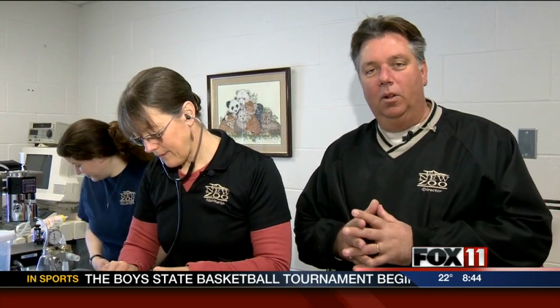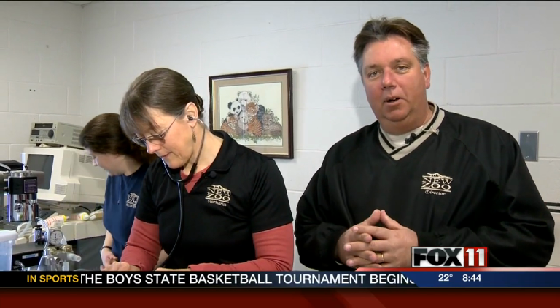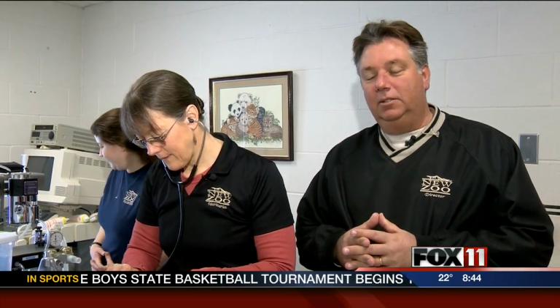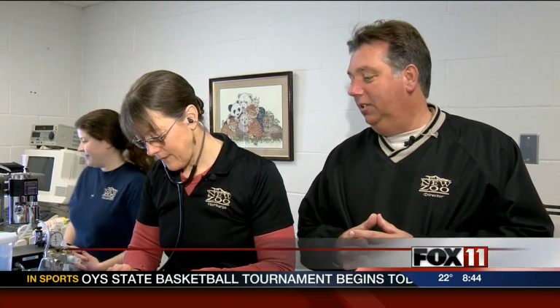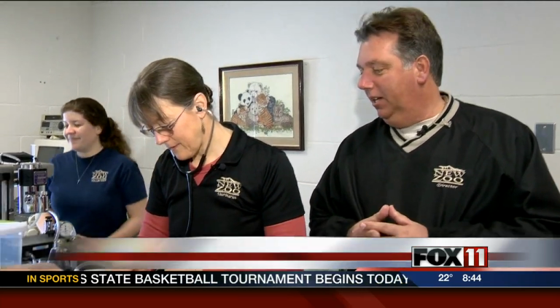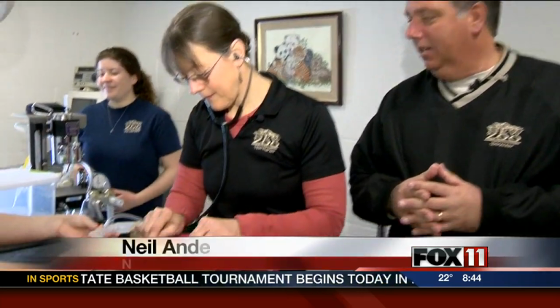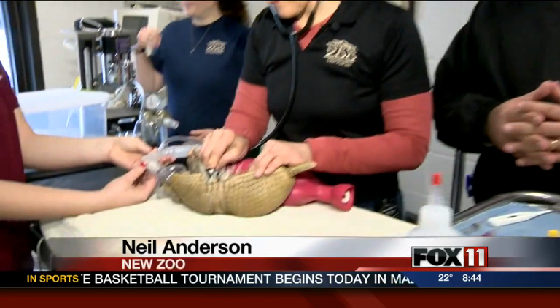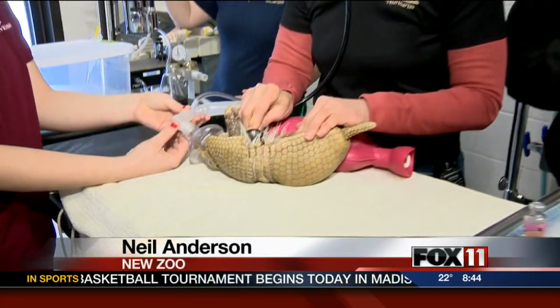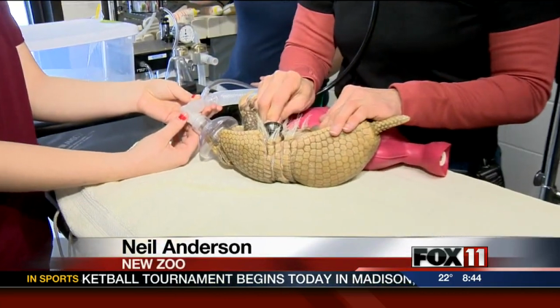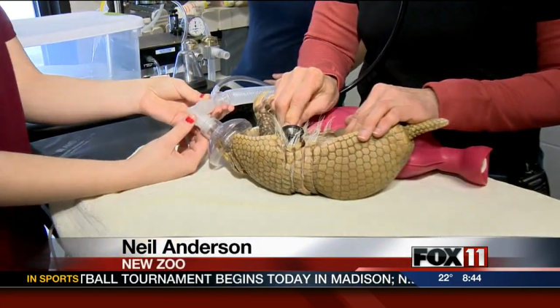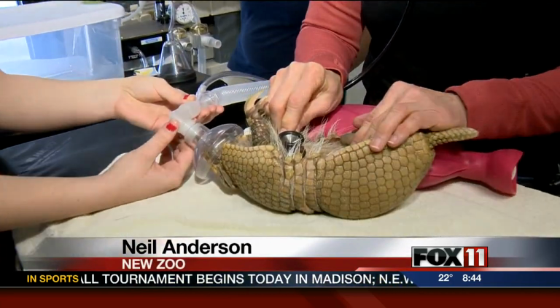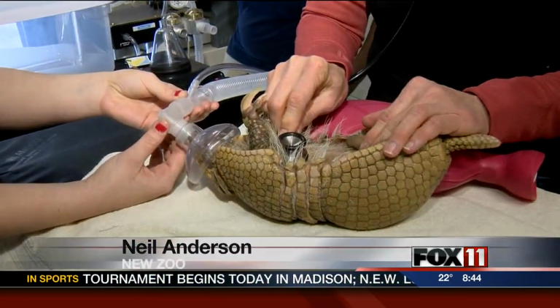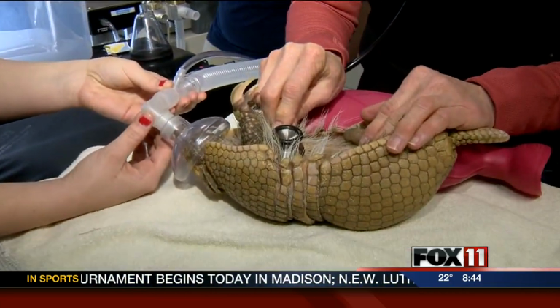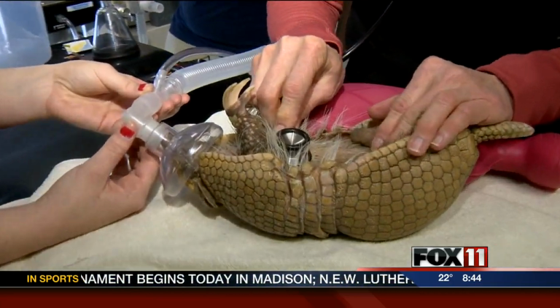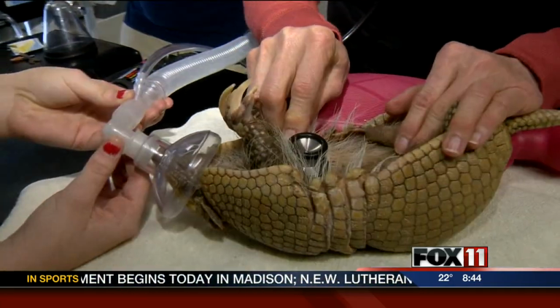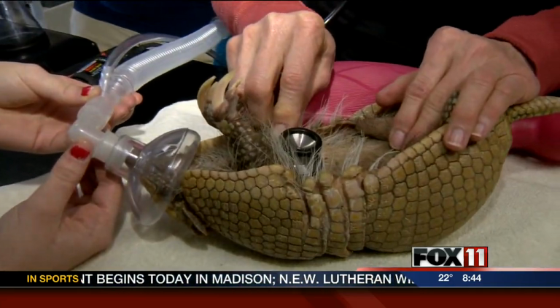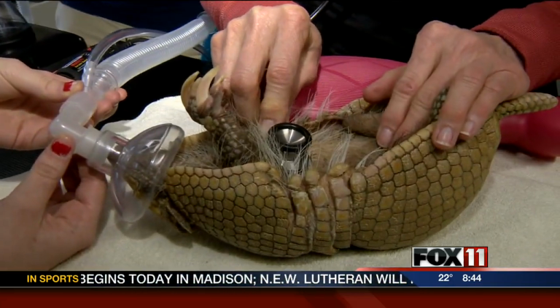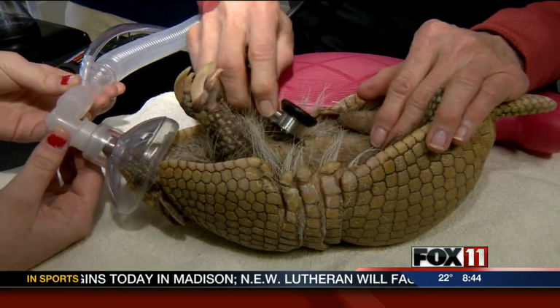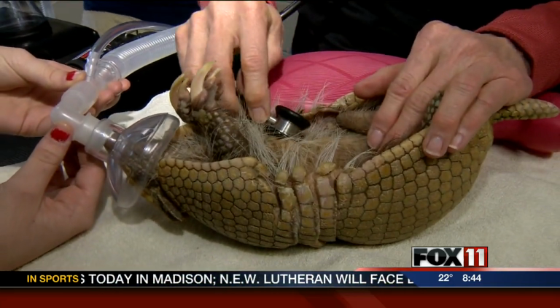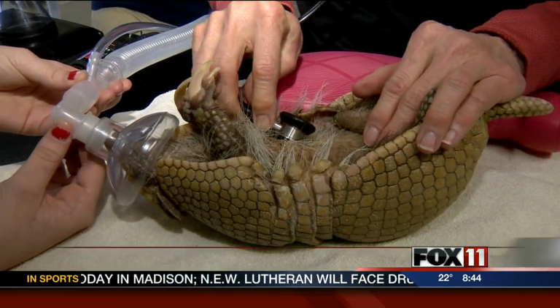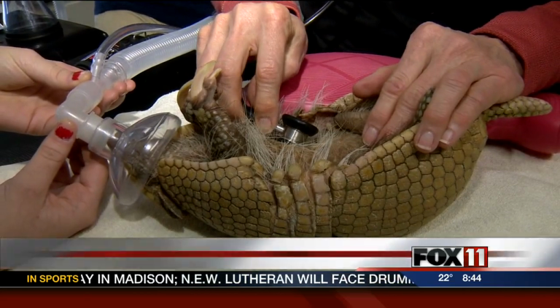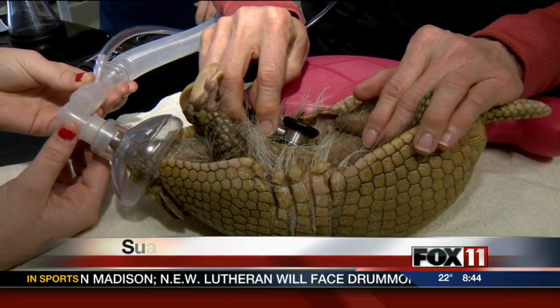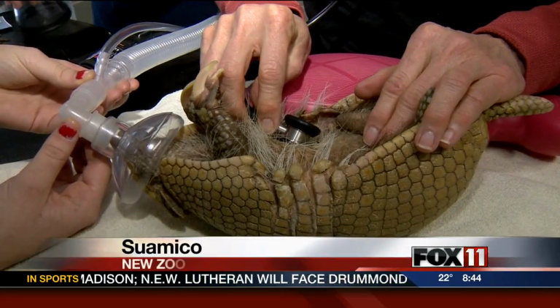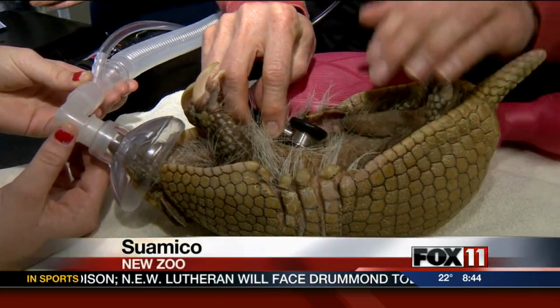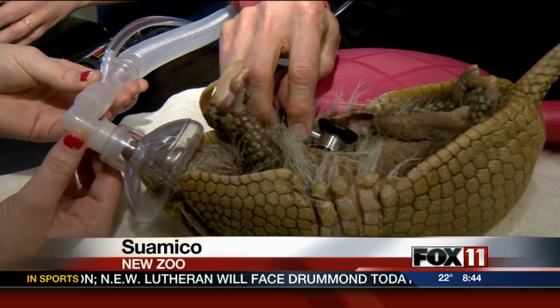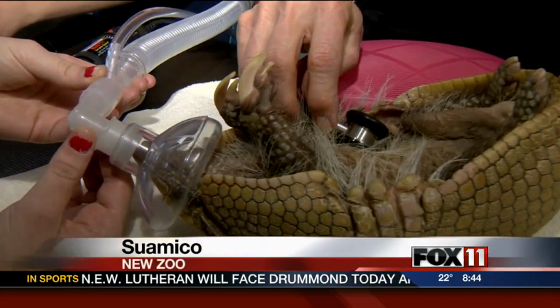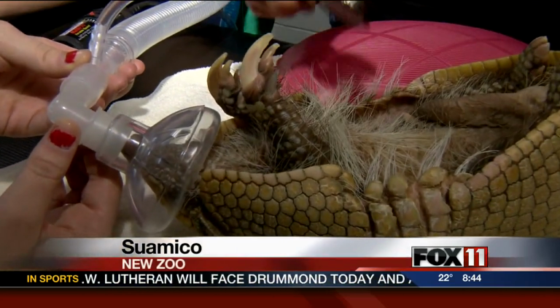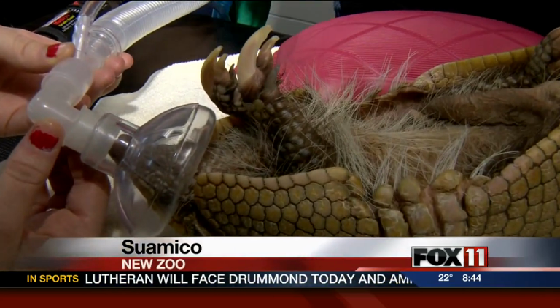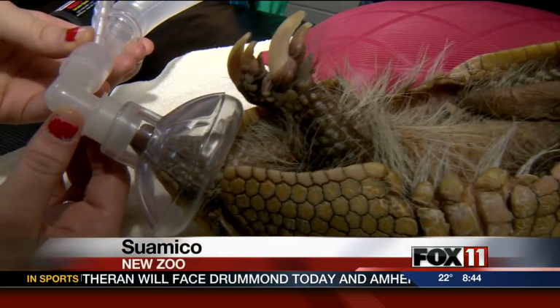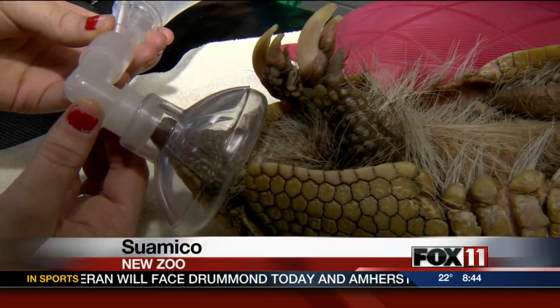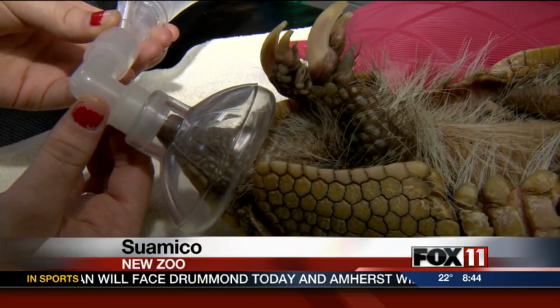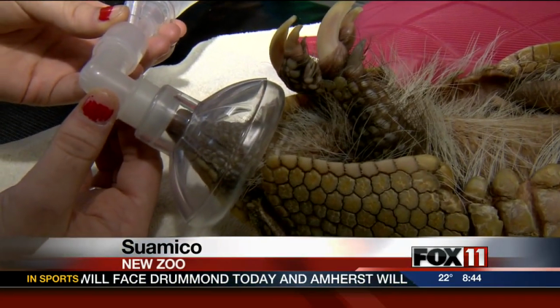Rolly is now sedated. He's been in his little anesthesia chamber, and he seems to be doing well. What type of gas is he getting right now?